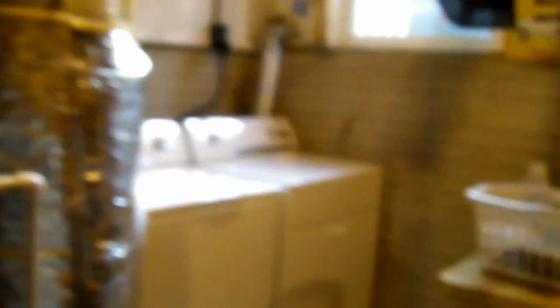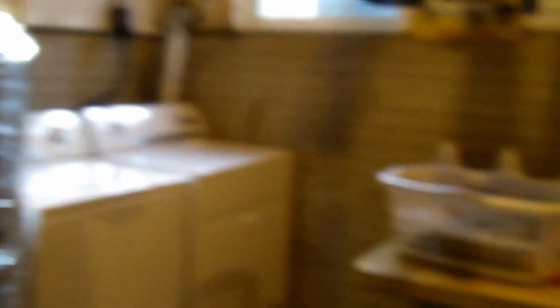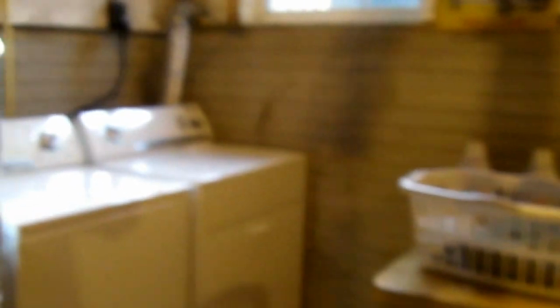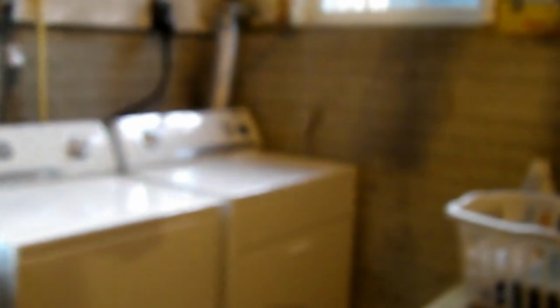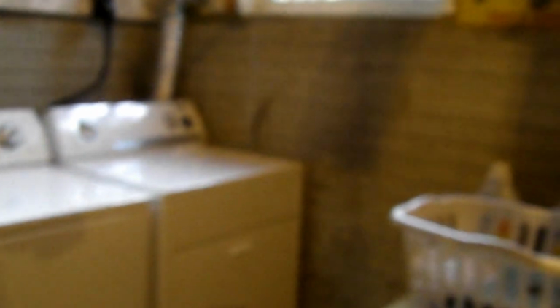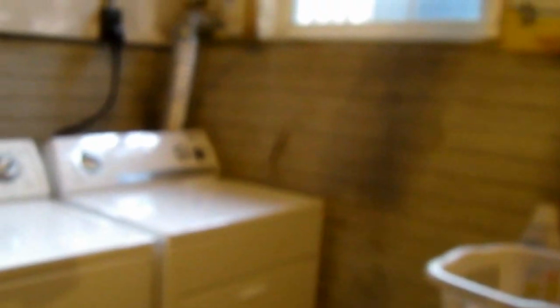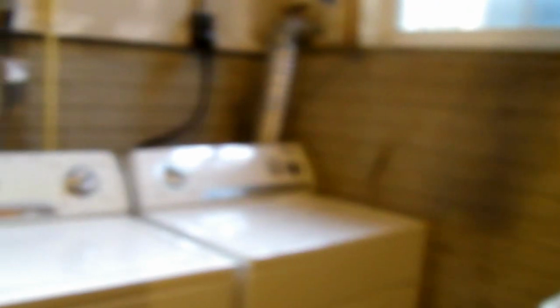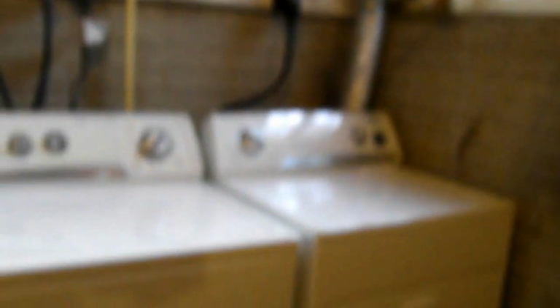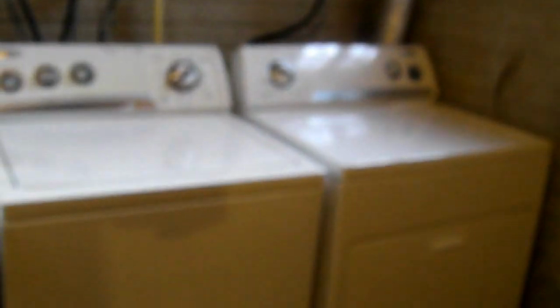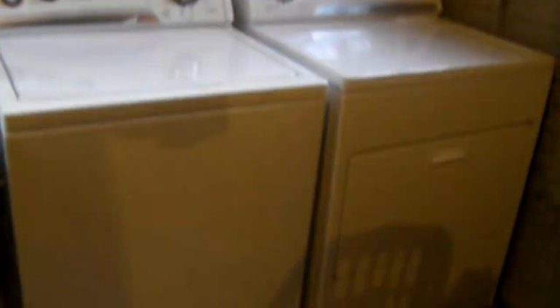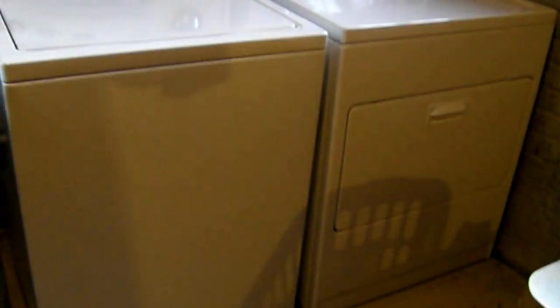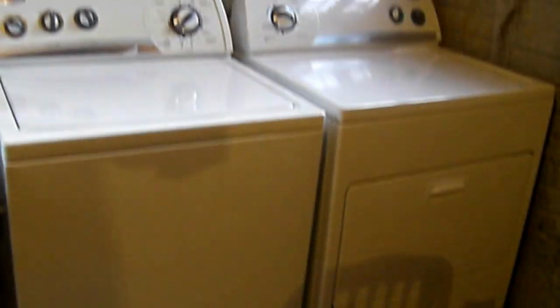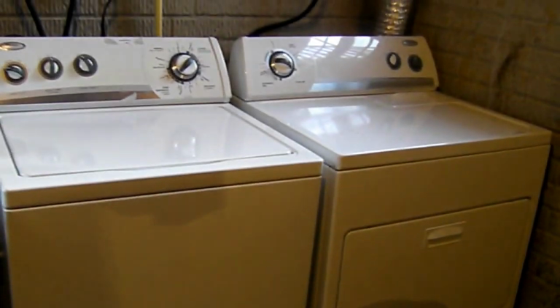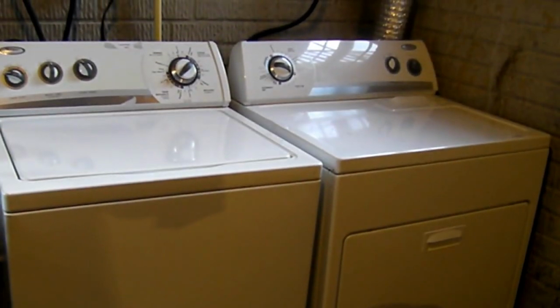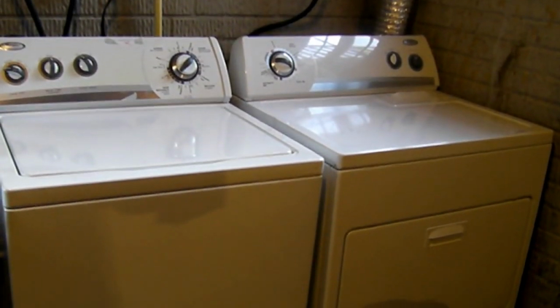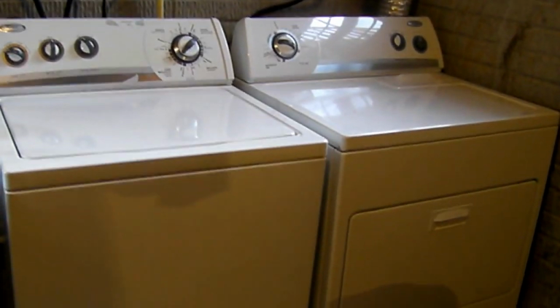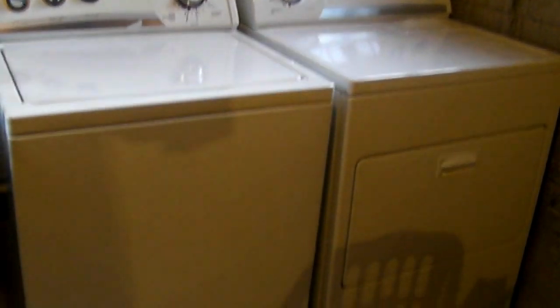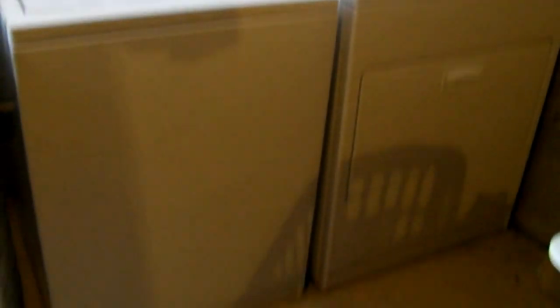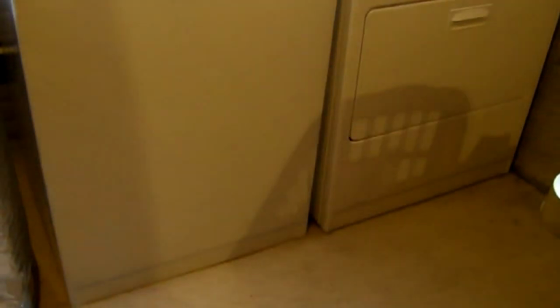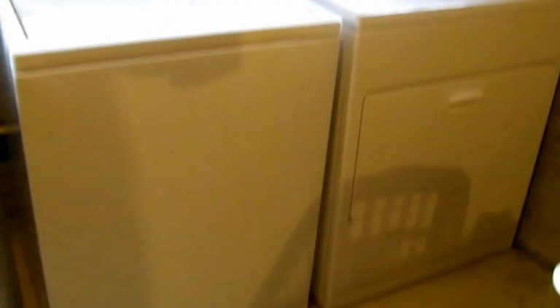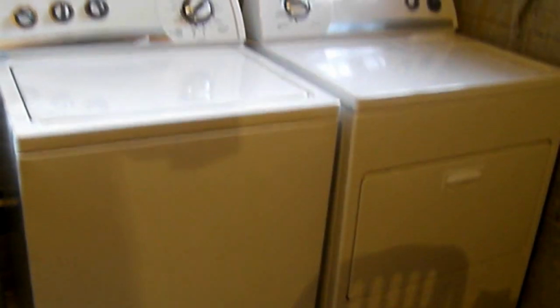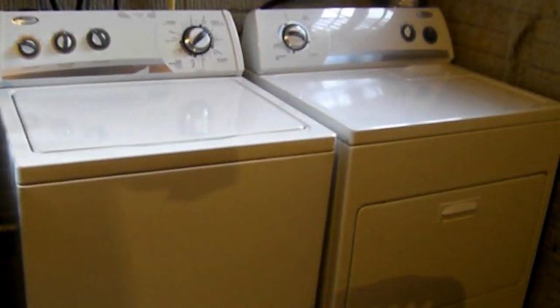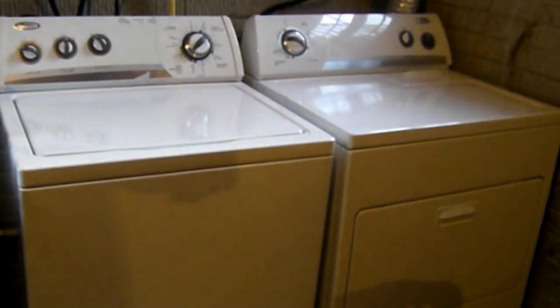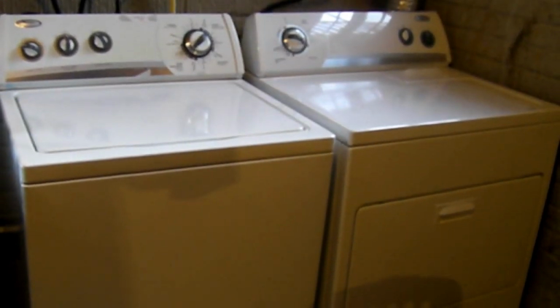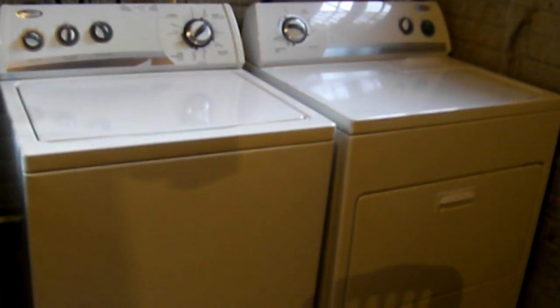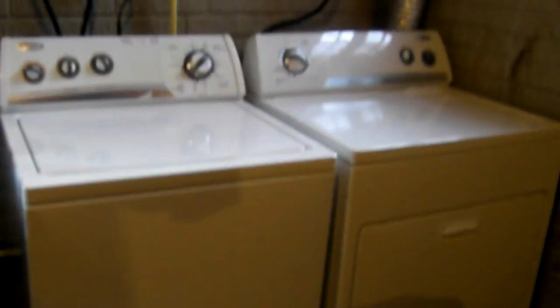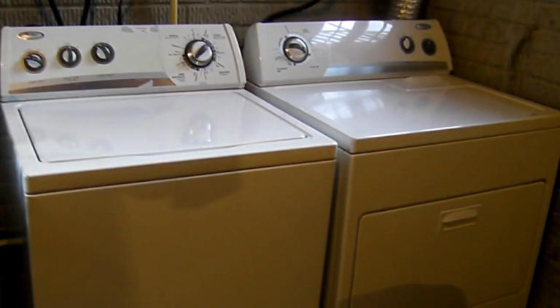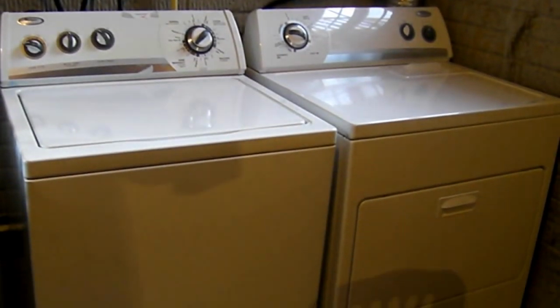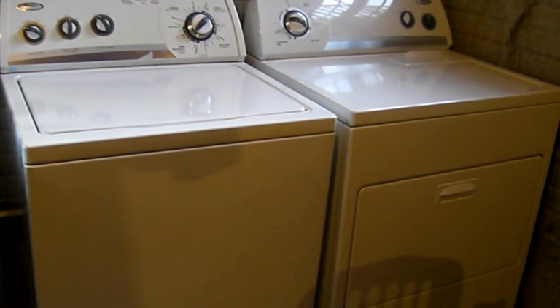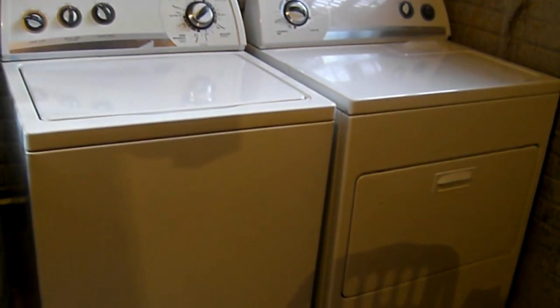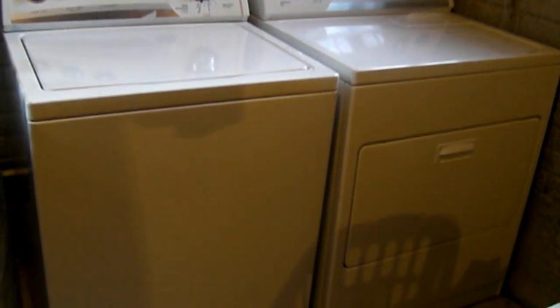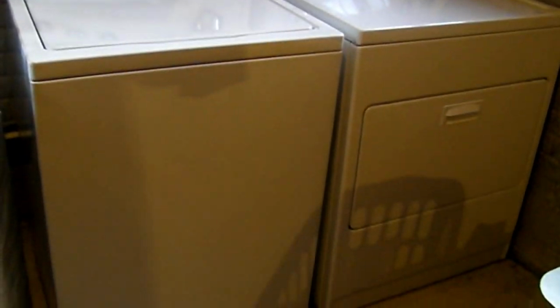The washer and dryer will remain with the condo for the use of the future tenant. Do keep in mind all maintenance of the washer and dryer will be the tenant's responsibility.